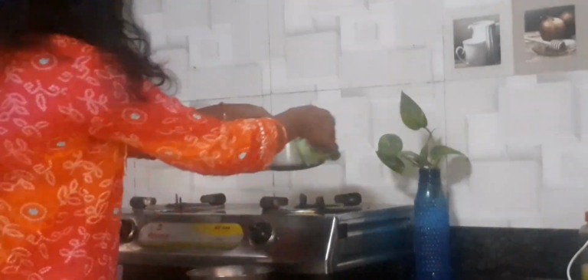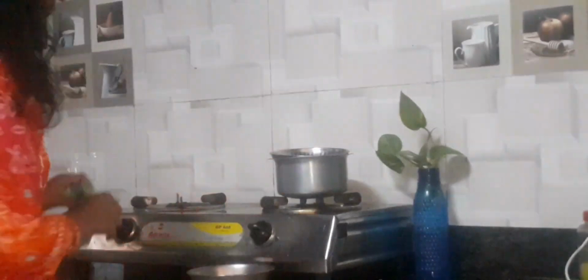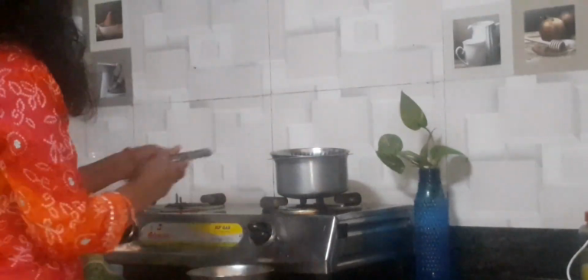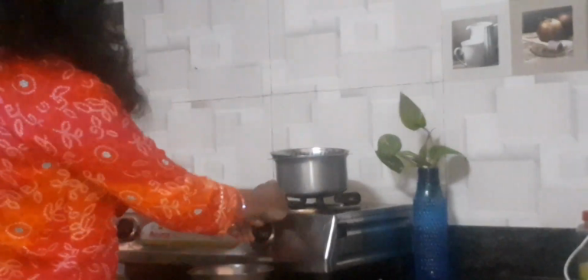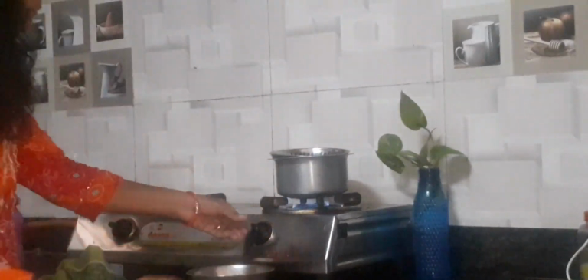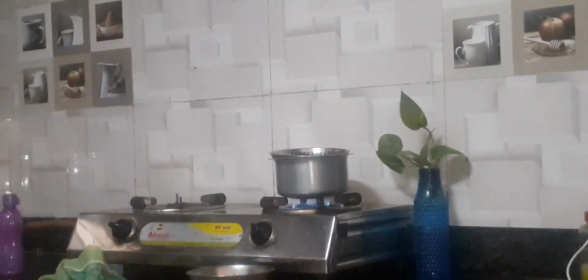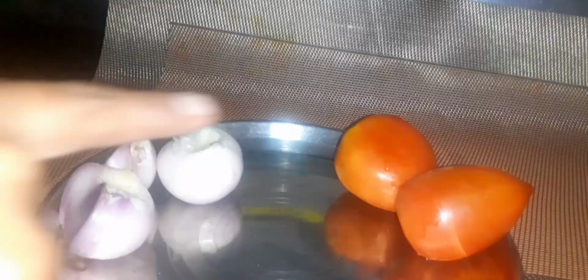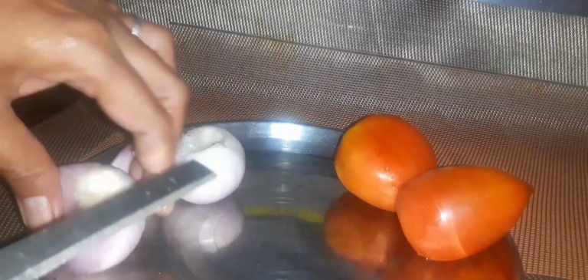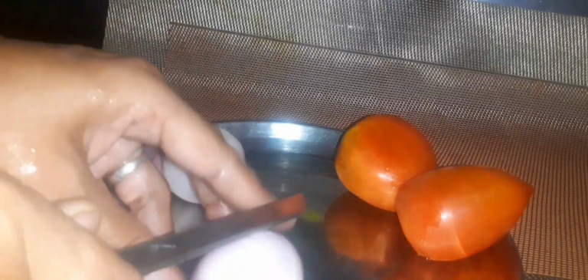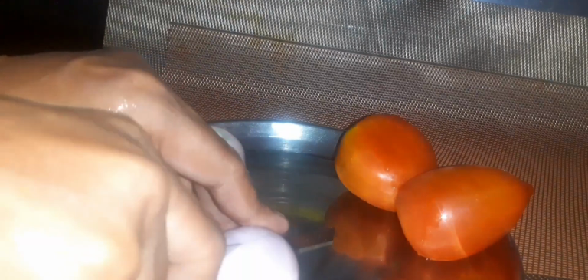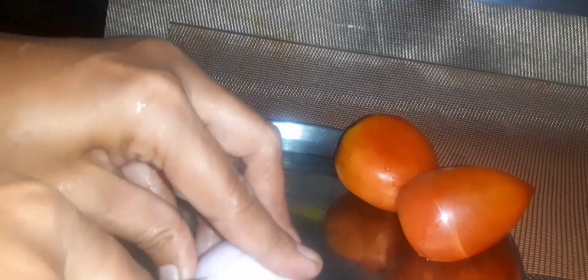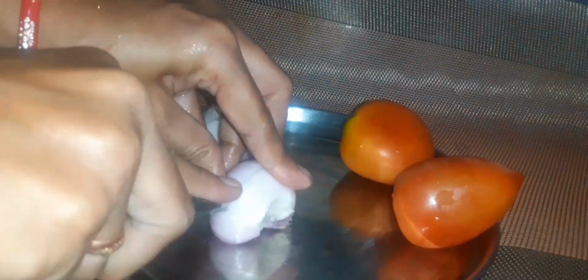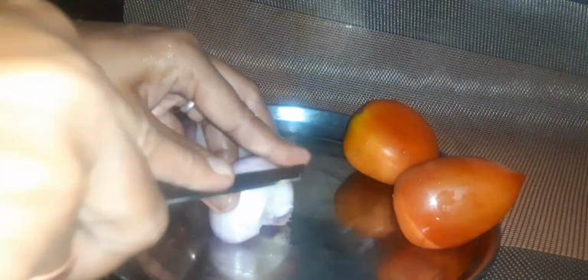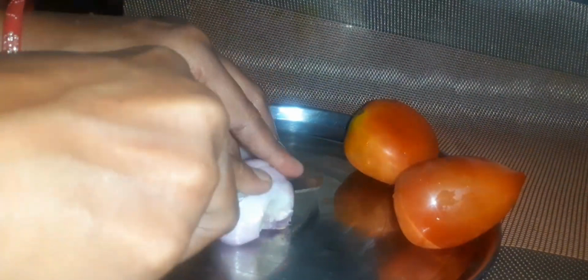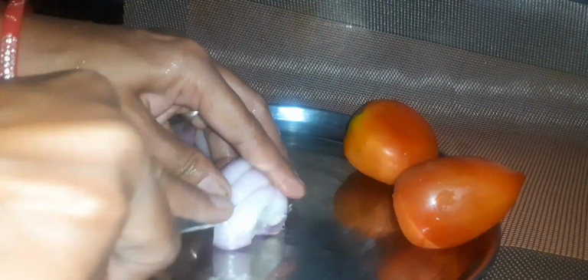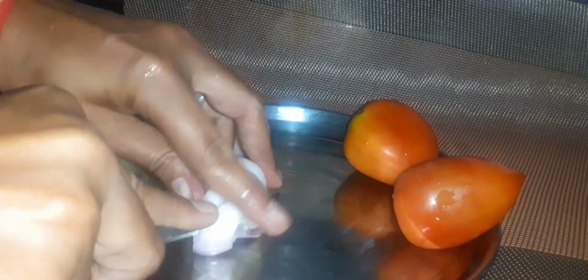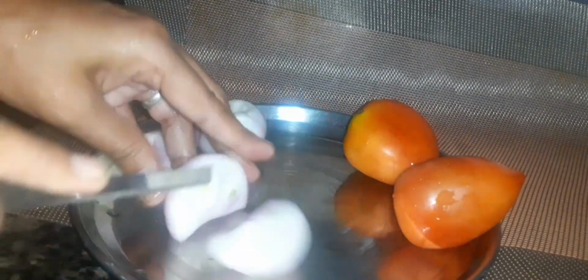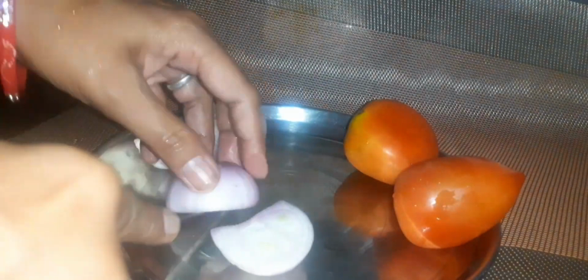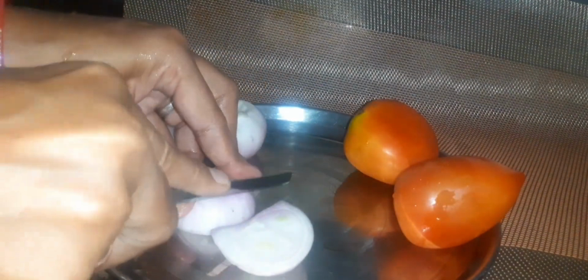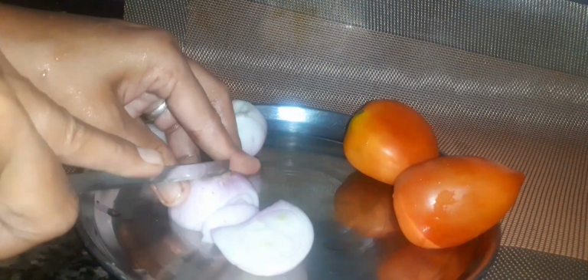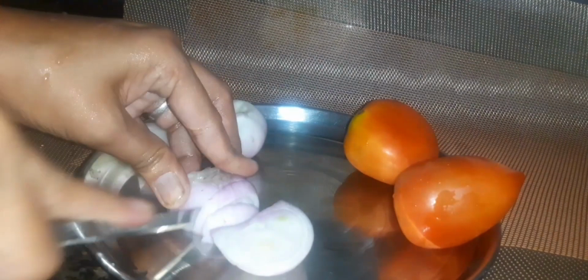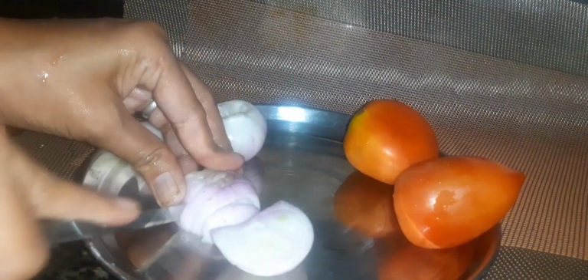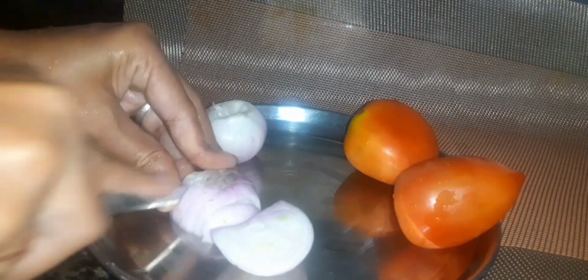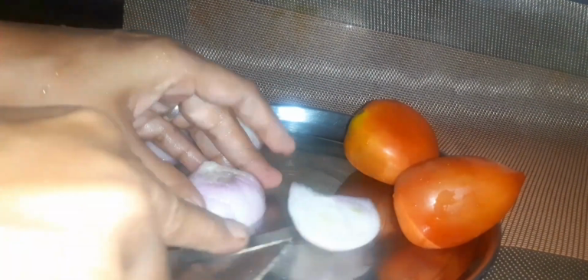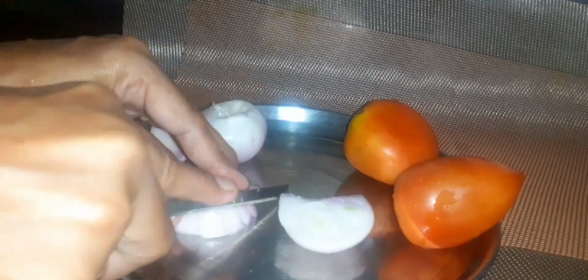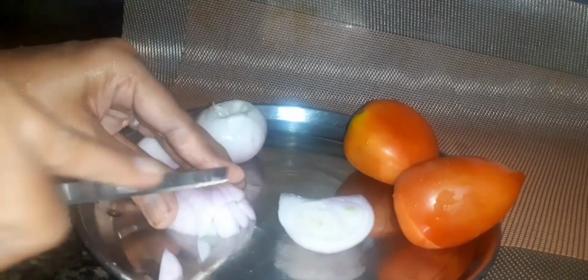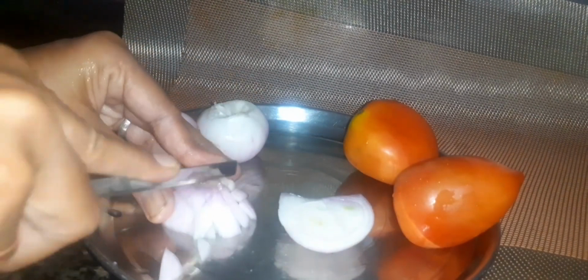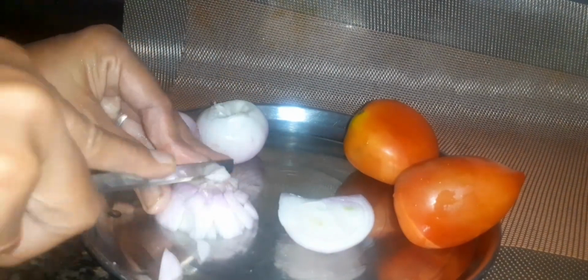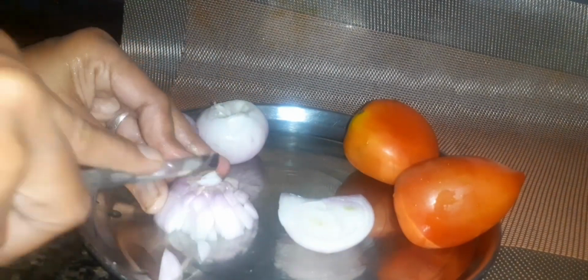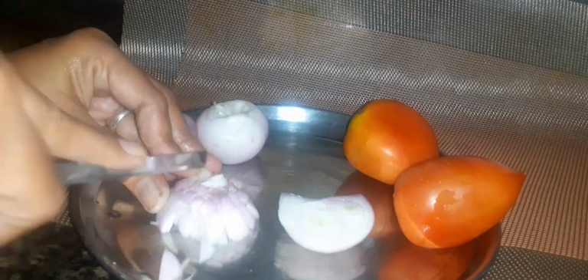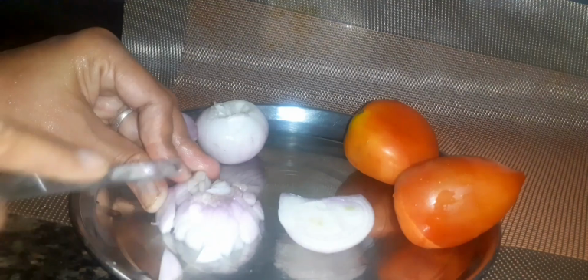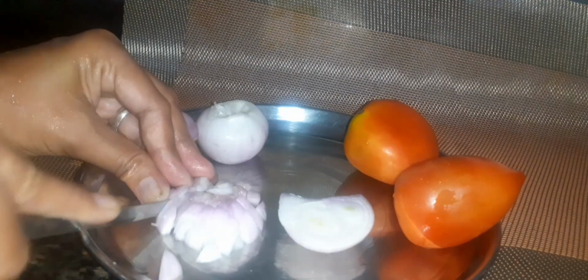Then after 3 minutes of water, we will cut with onion and tomato. Later we will cut the onion and tomato.